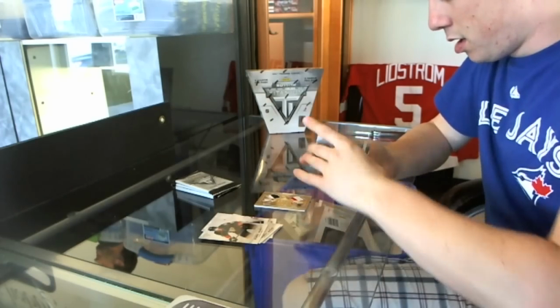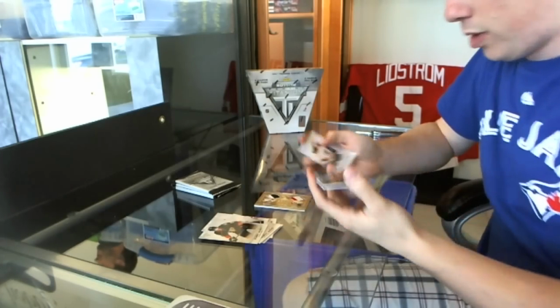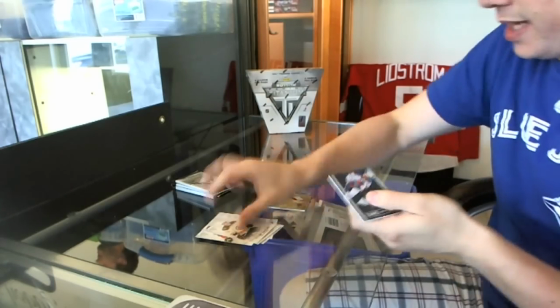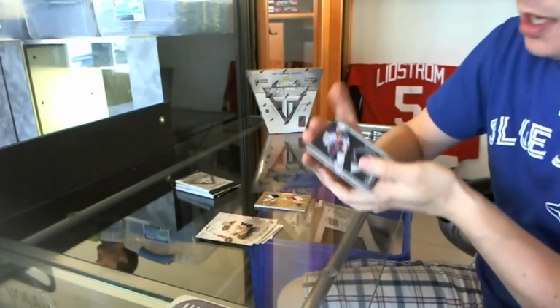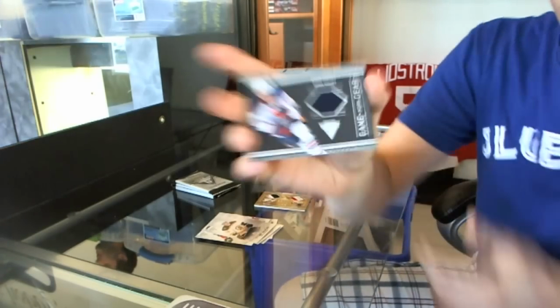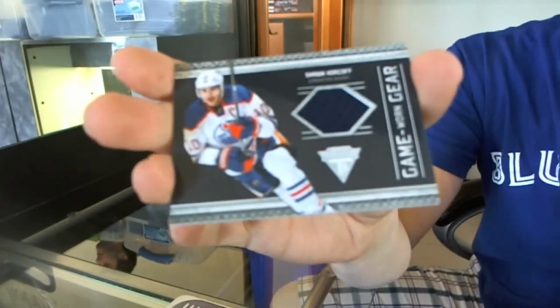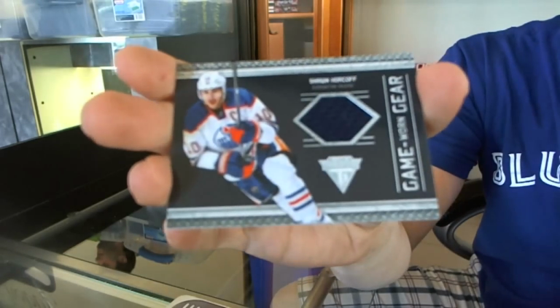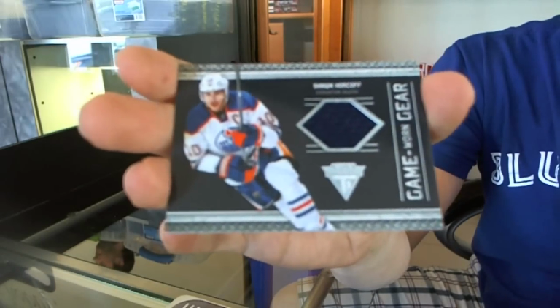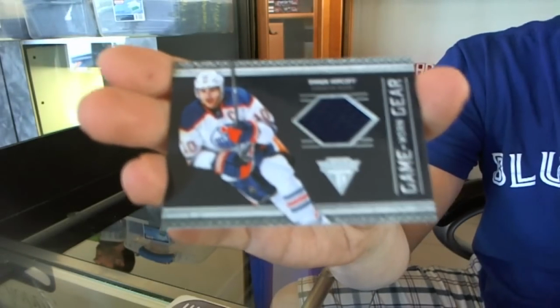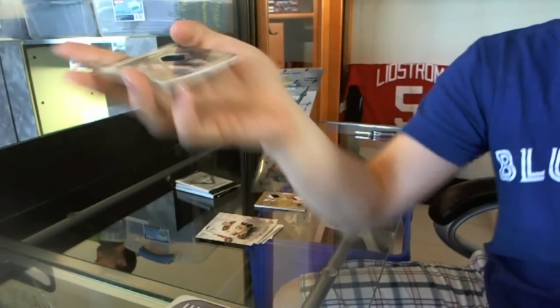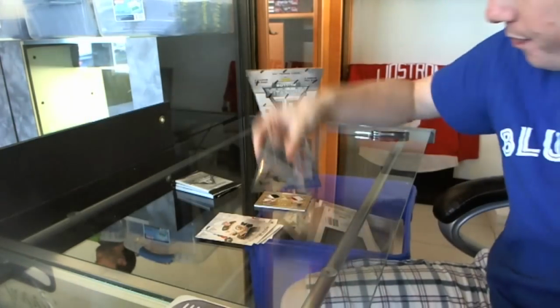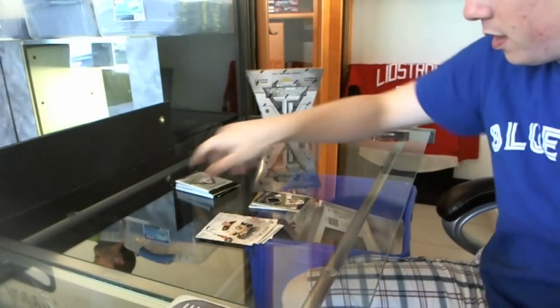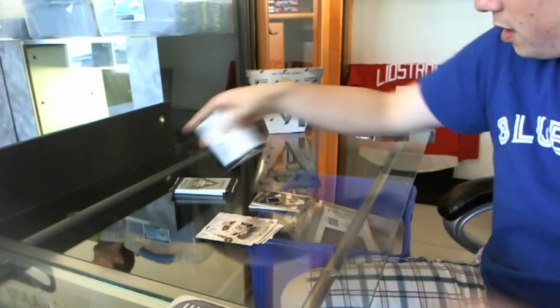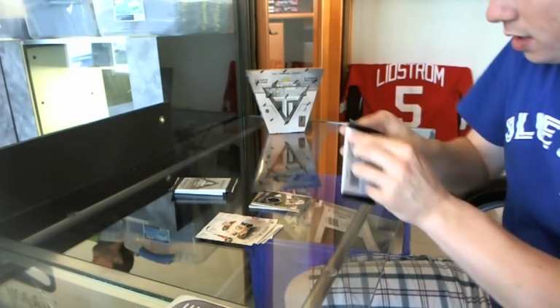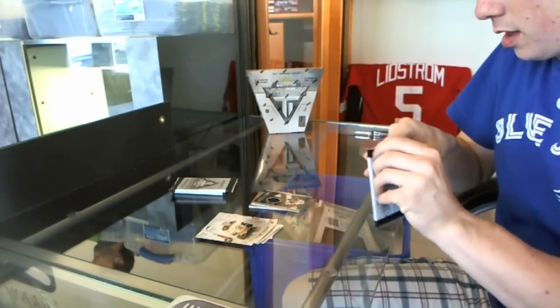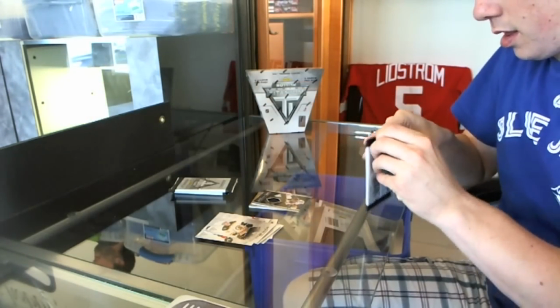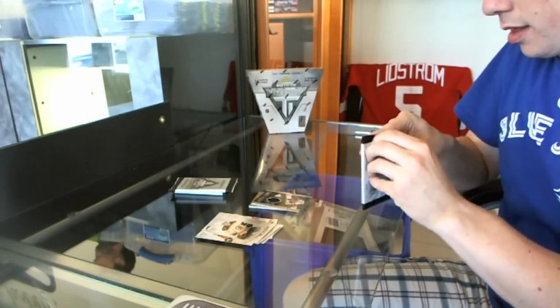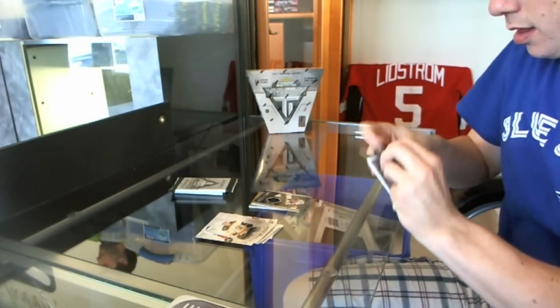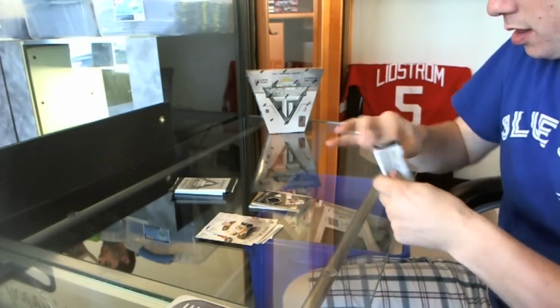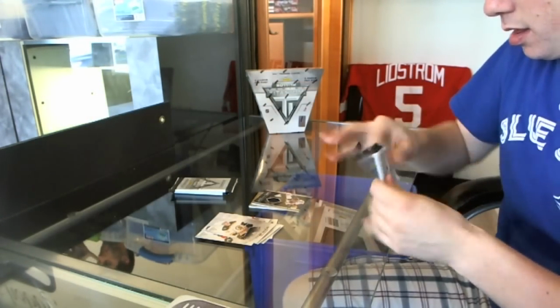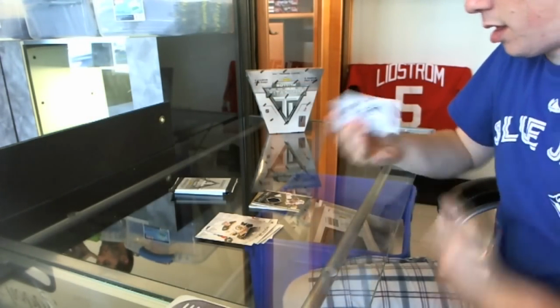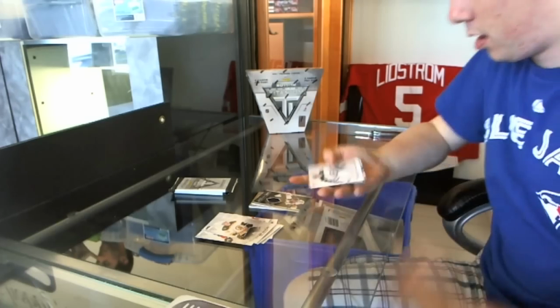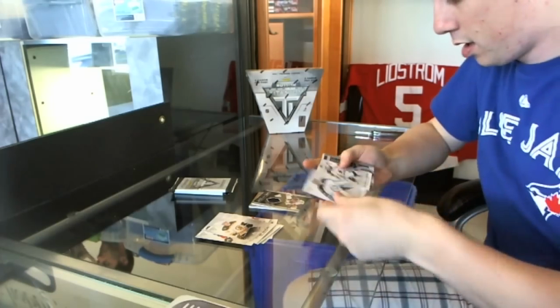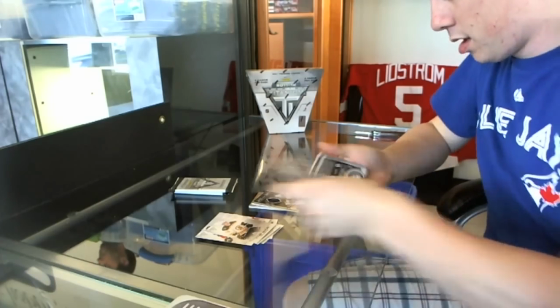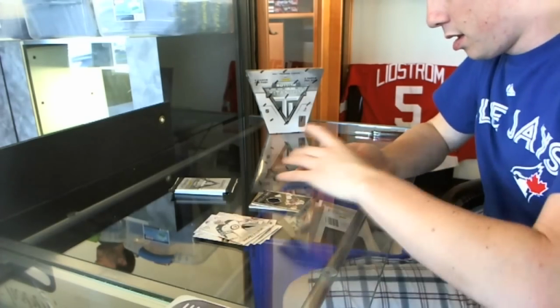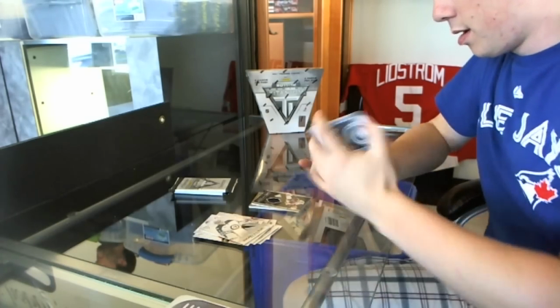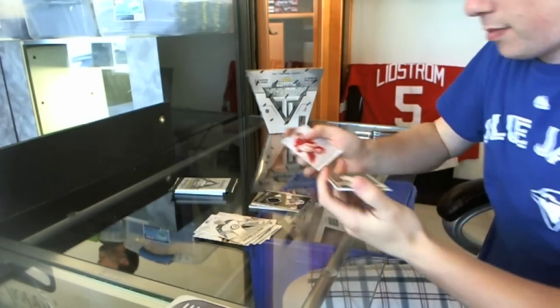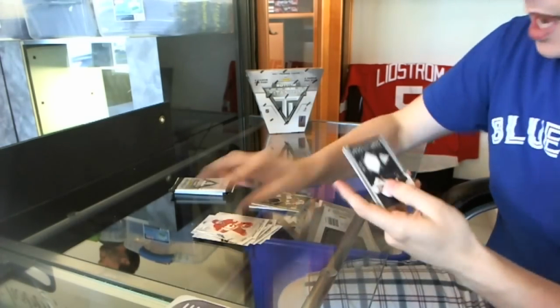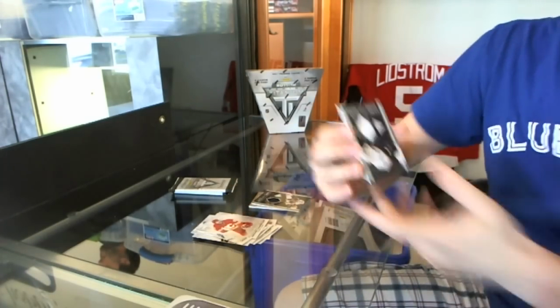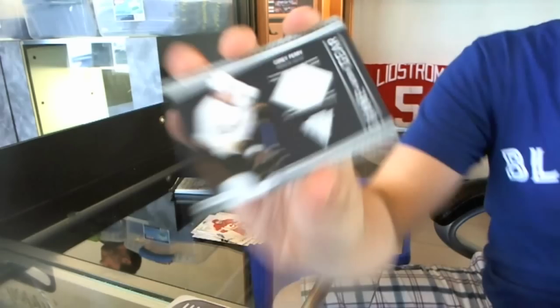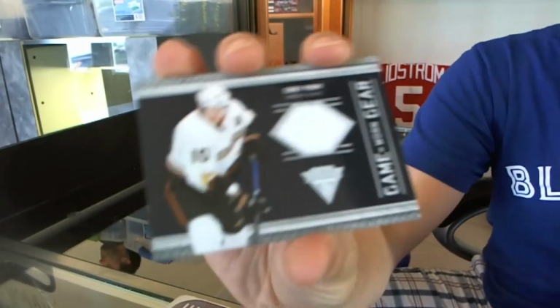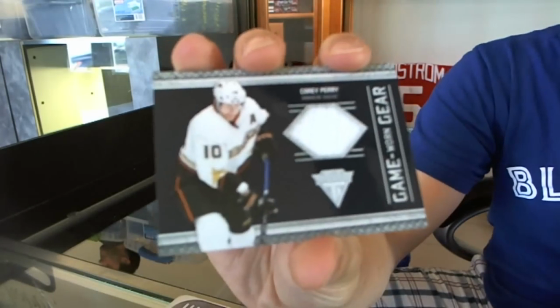We've got a Game Gear Jersey Sean Horcoff, Game Gear Jersey Corey Perry.